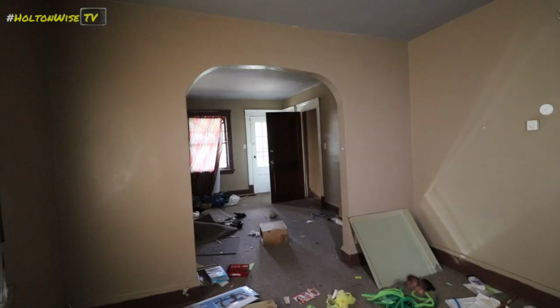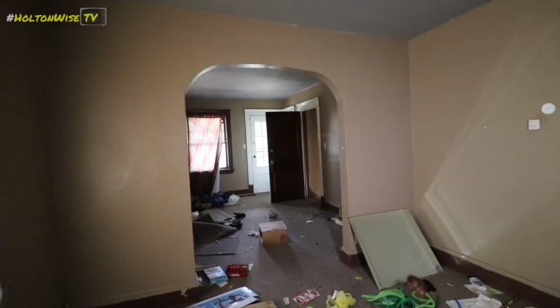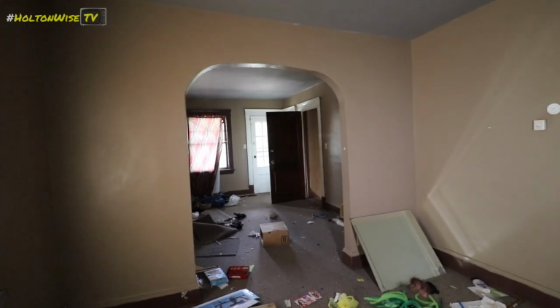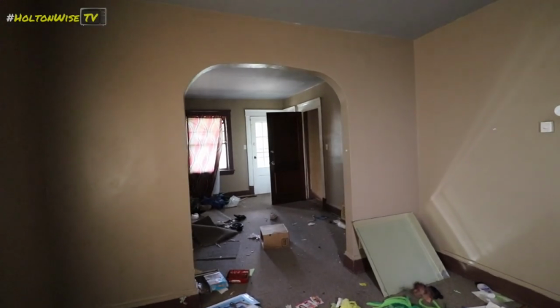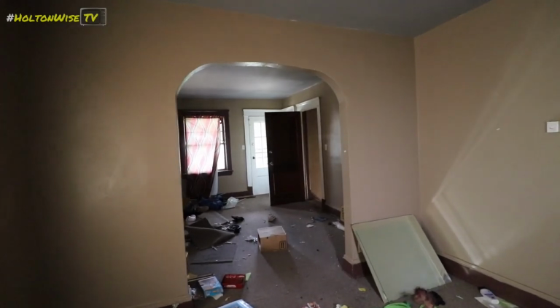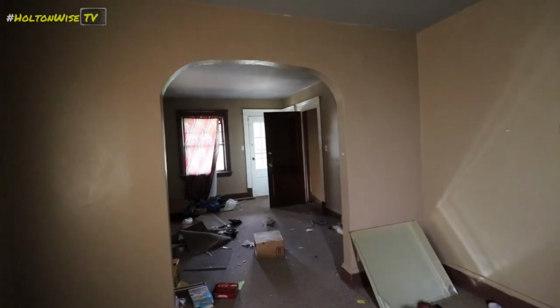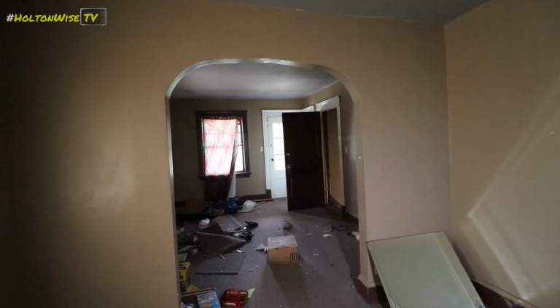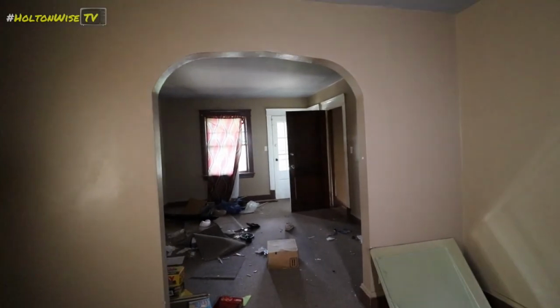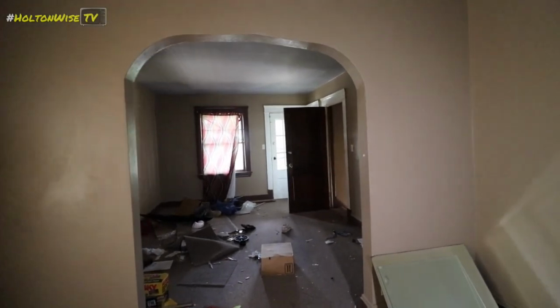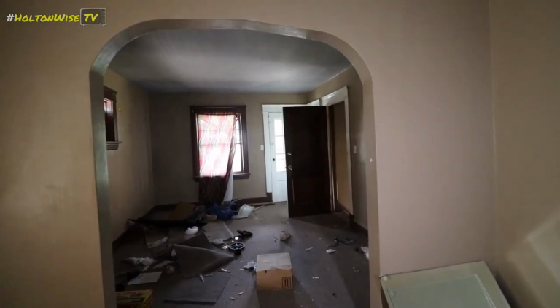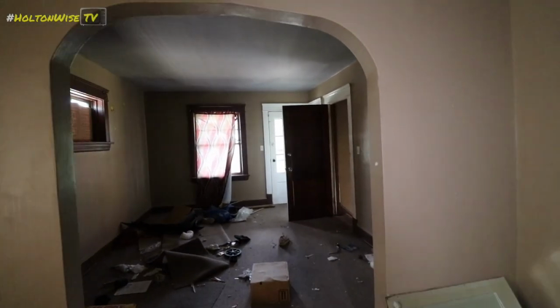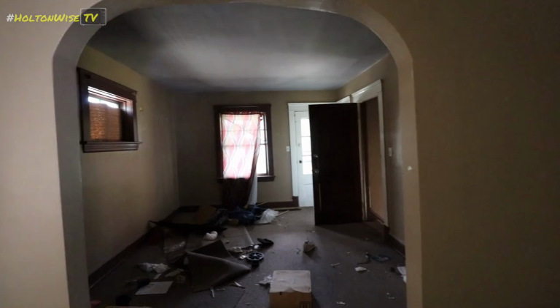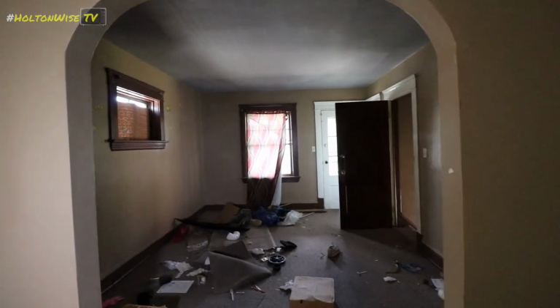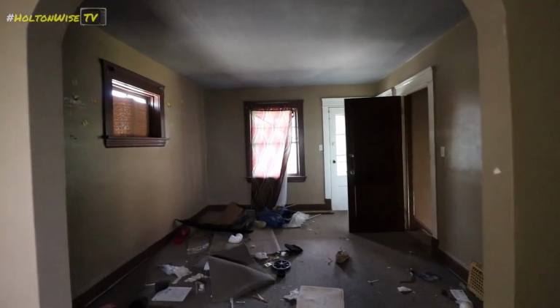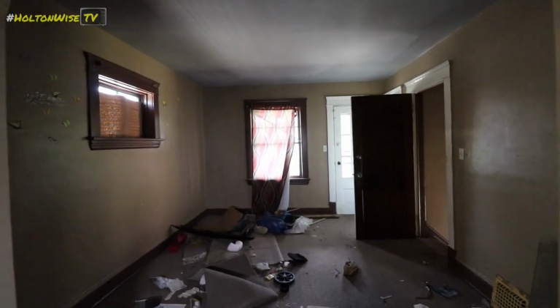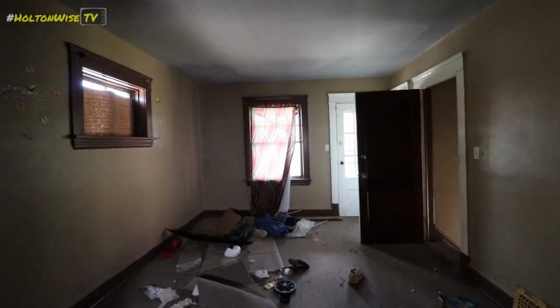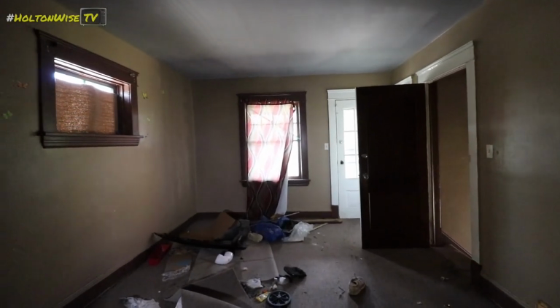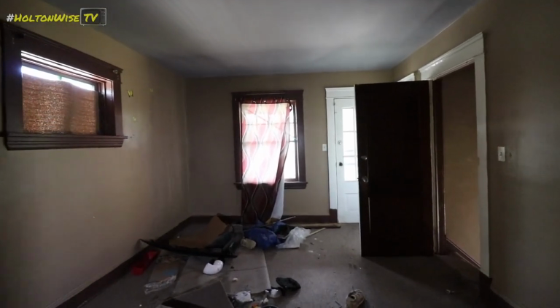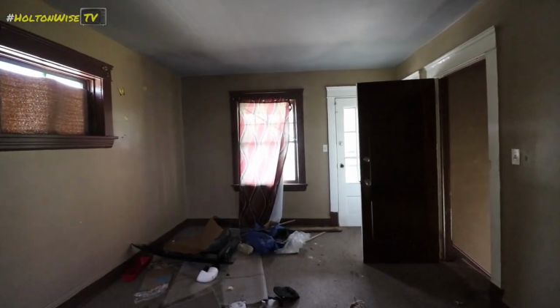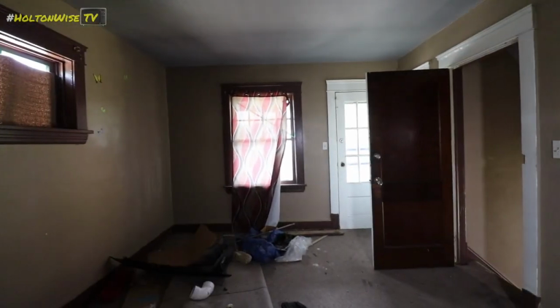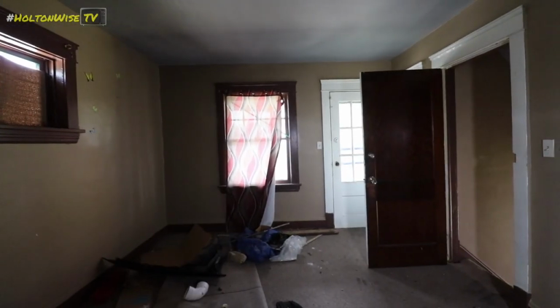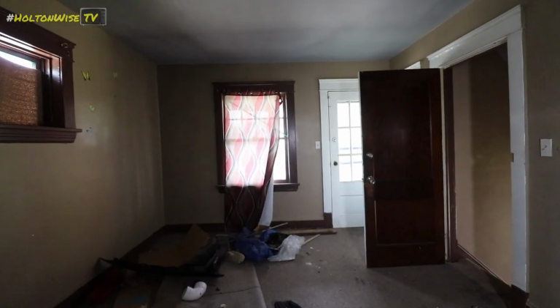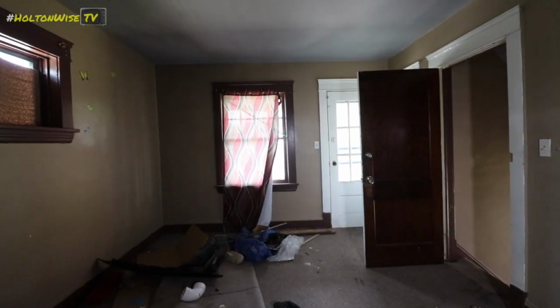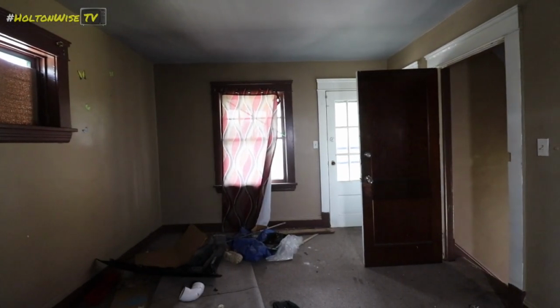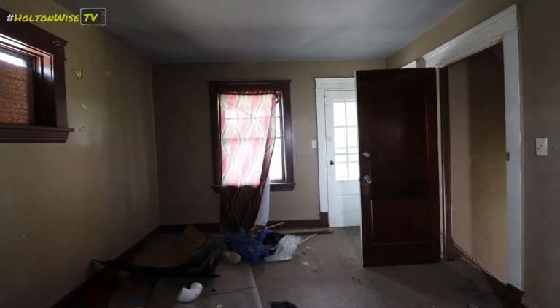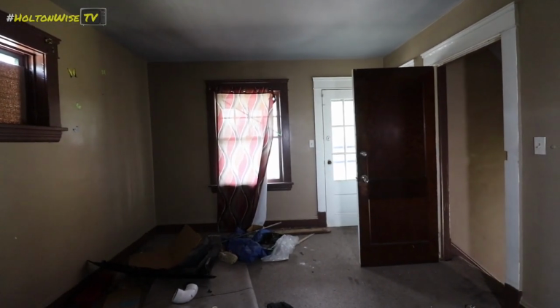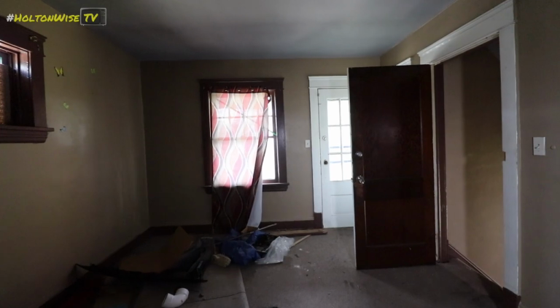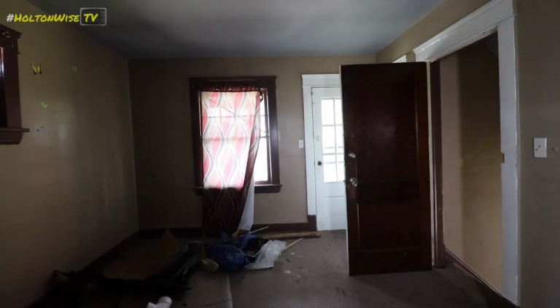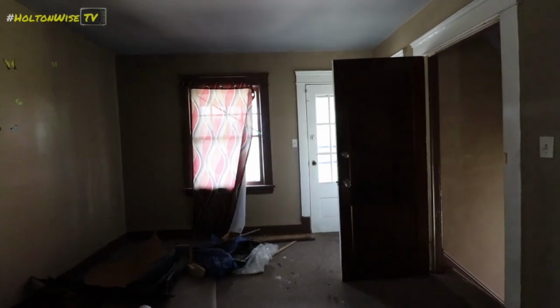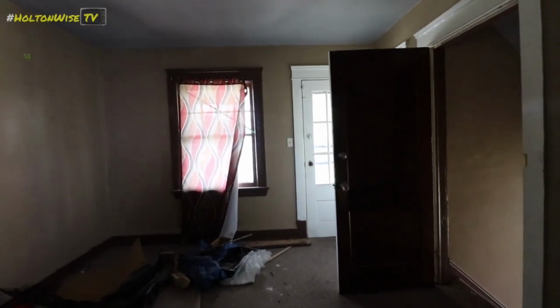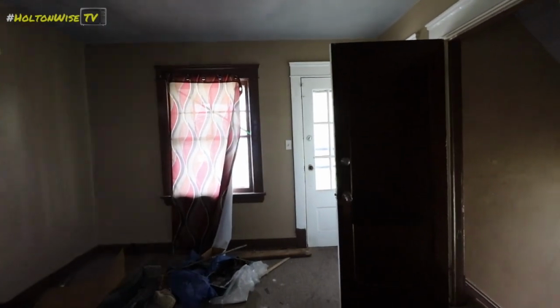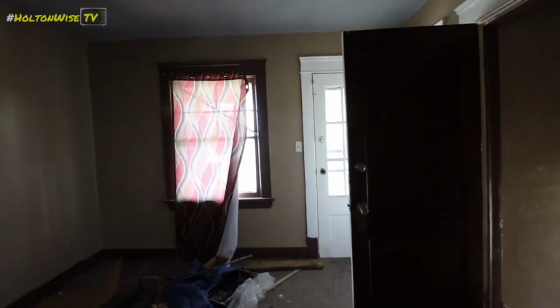So much shit in this shithole house. You know, some of my best tenants are crackheads. Some of my worst tenants are crackheads.